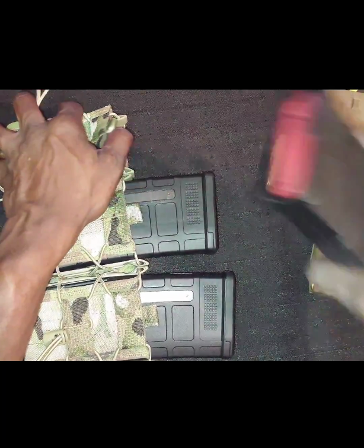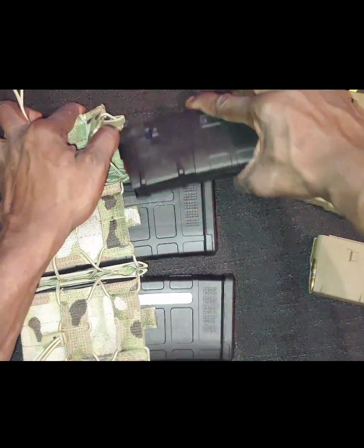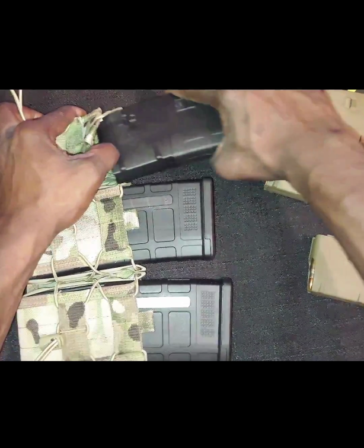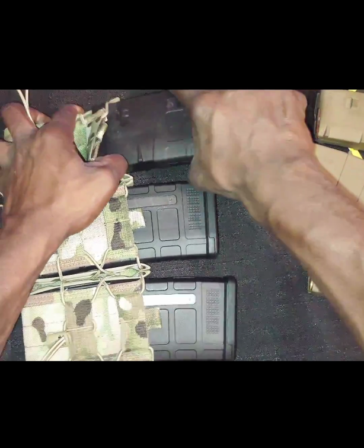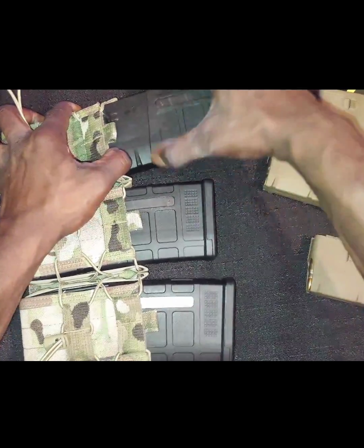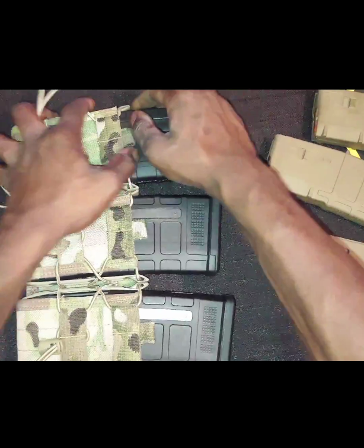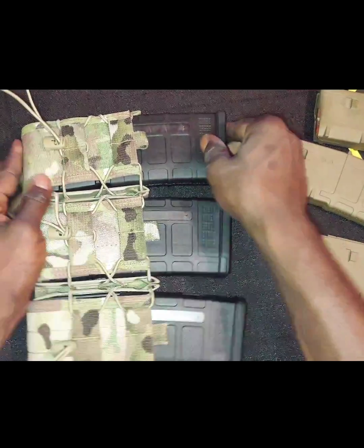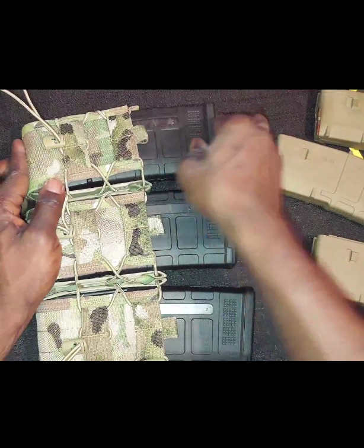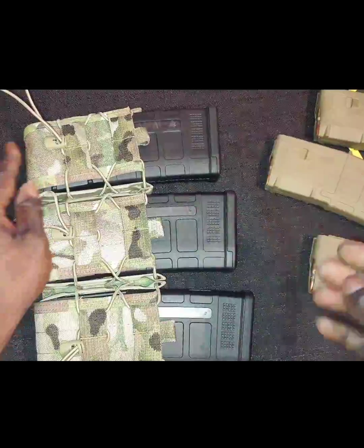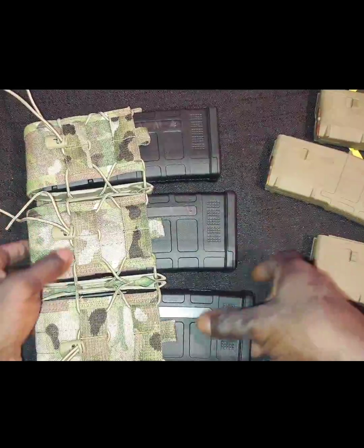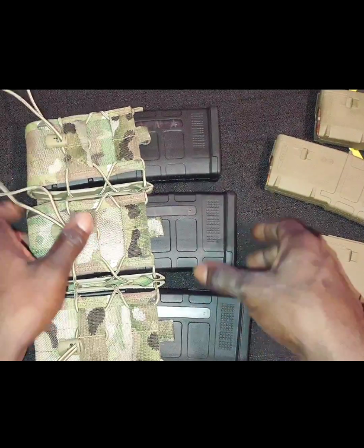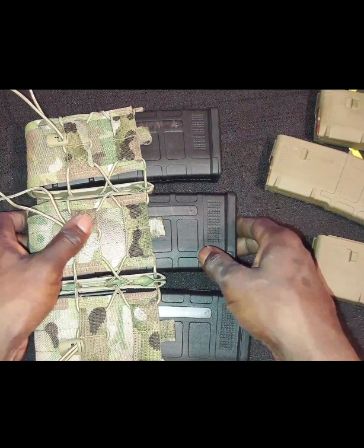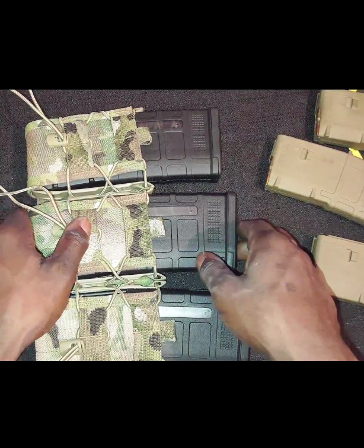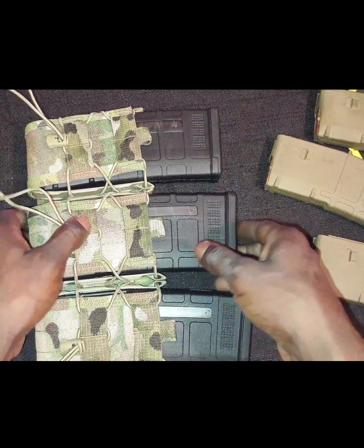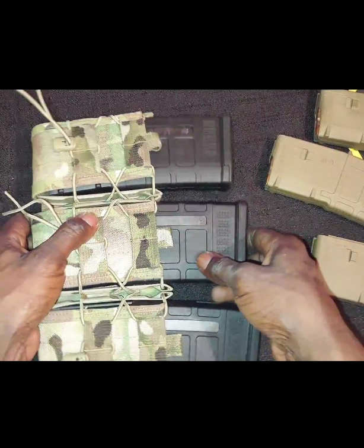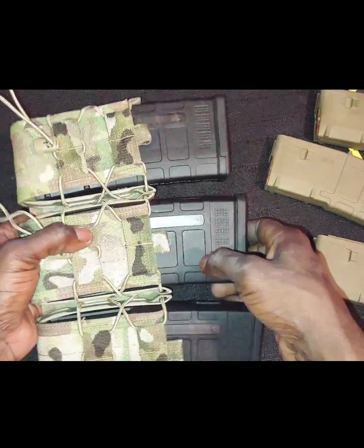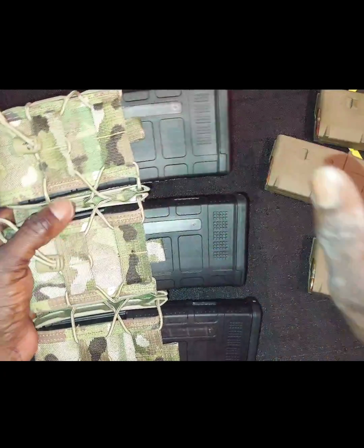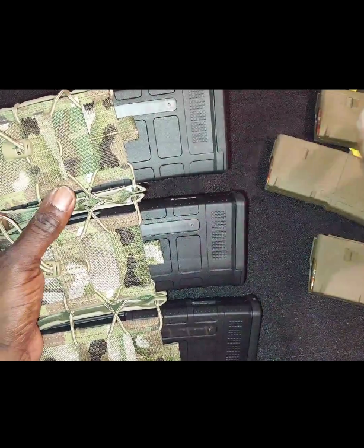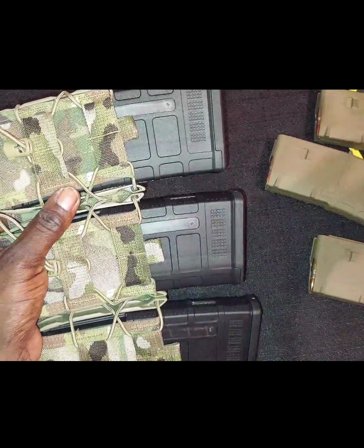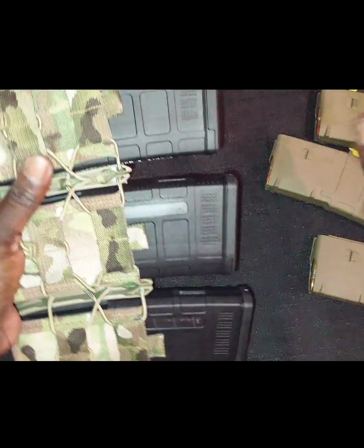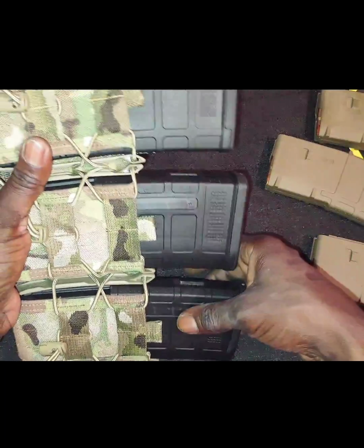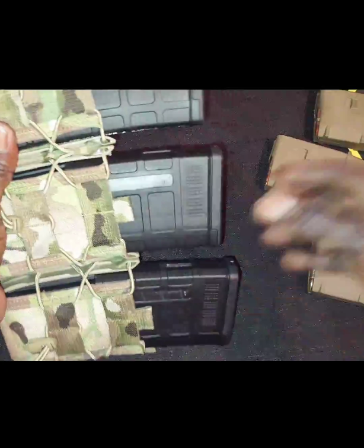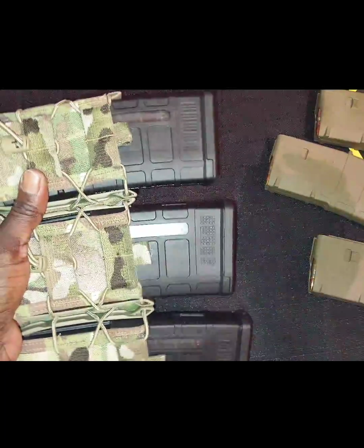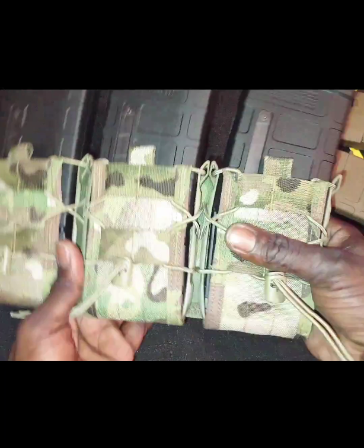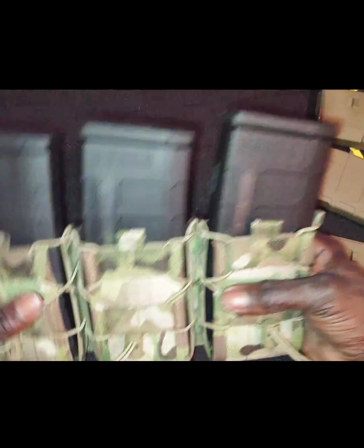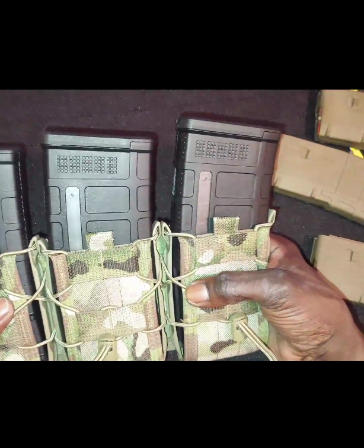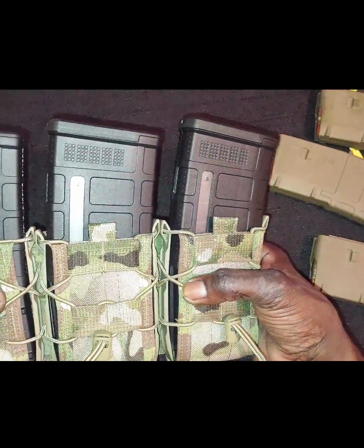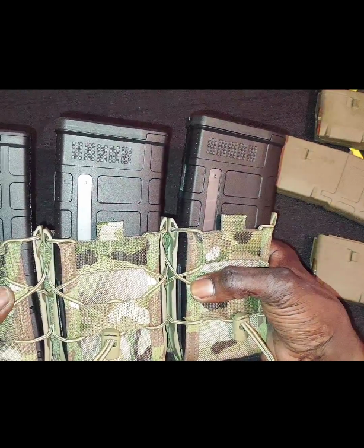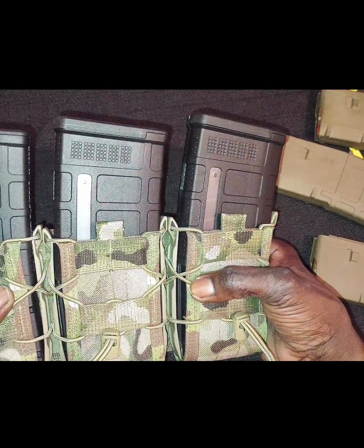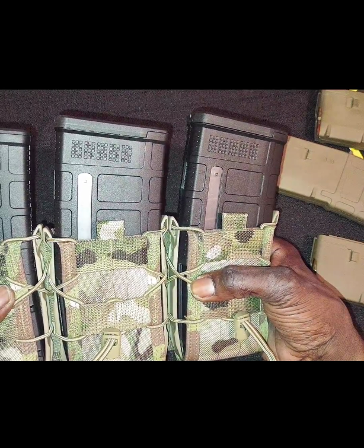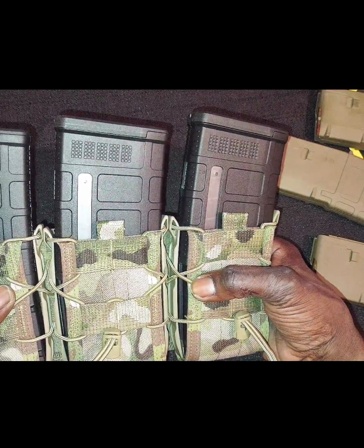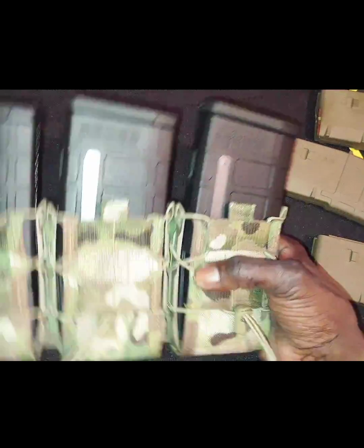It will fit three of those. I can assume they will also fit the AK-47 magazines — I do not own the AK-47 and I never will, so I don't have any AK-47 magazines to show you. But it will also fit your AR-308 magazines.